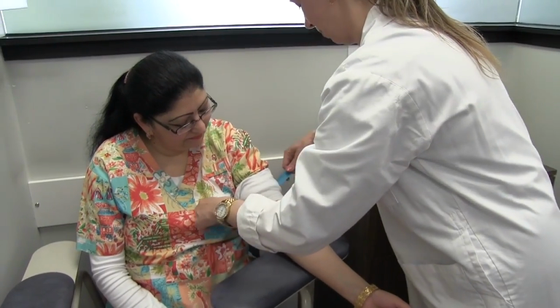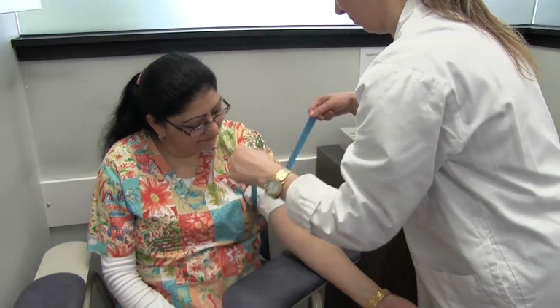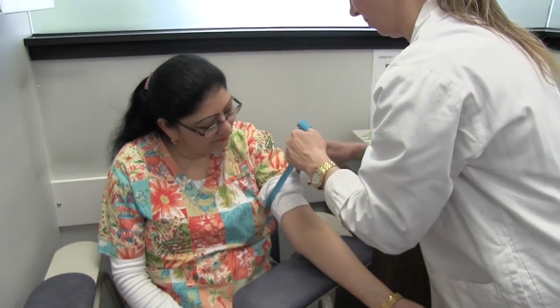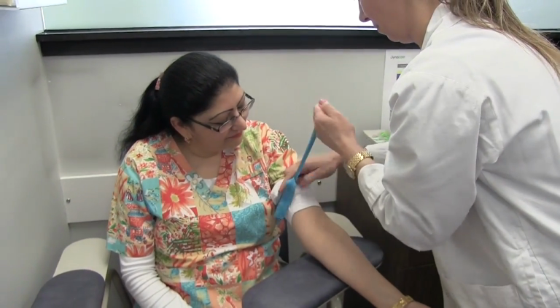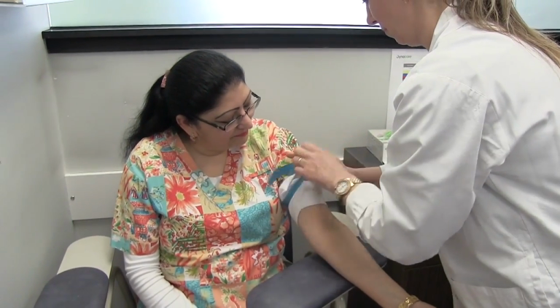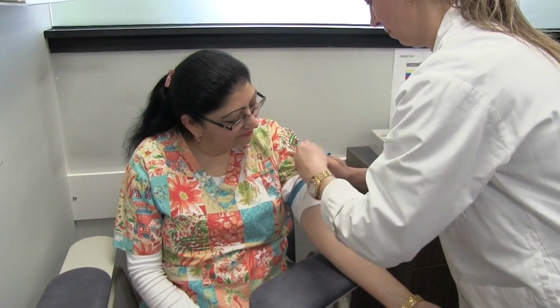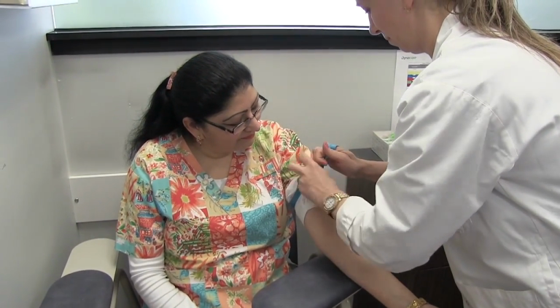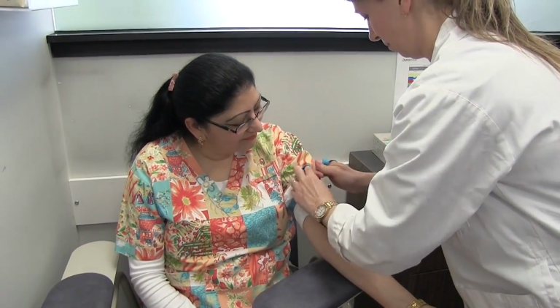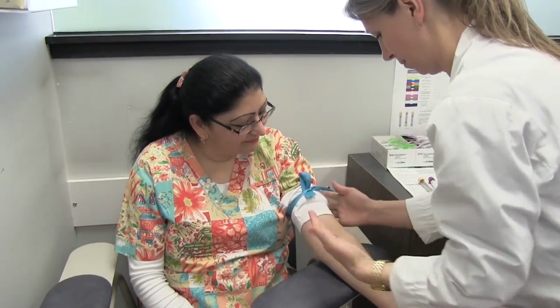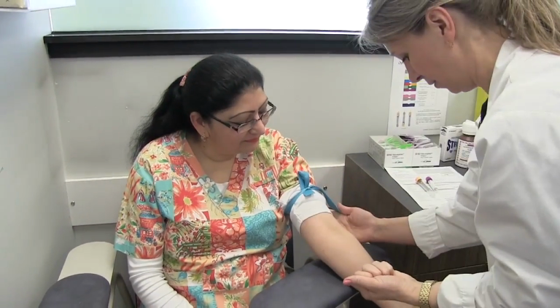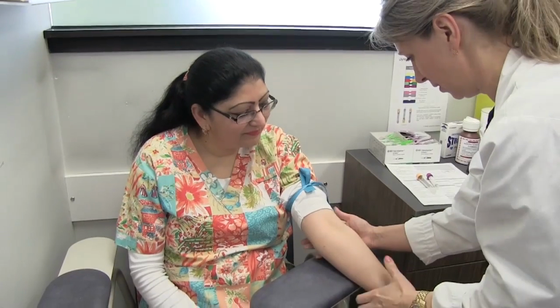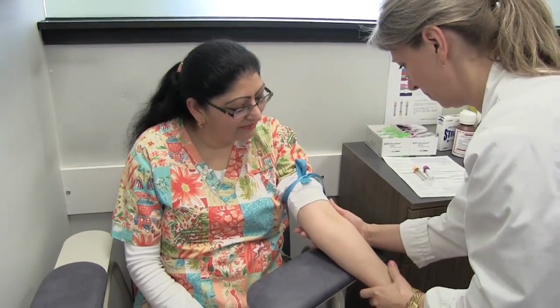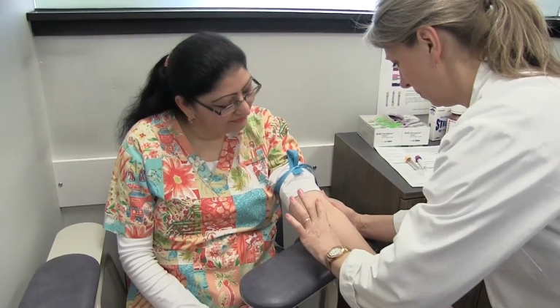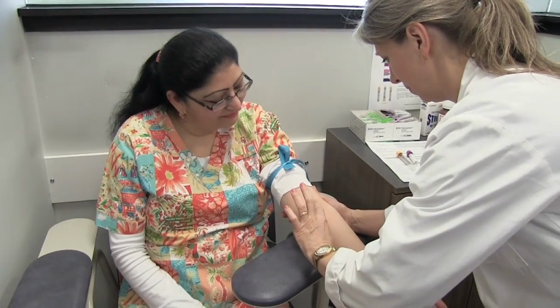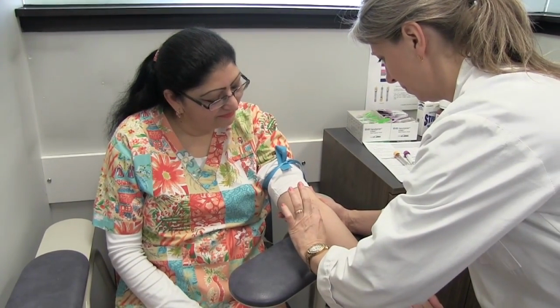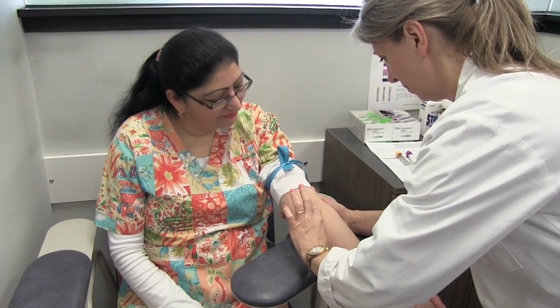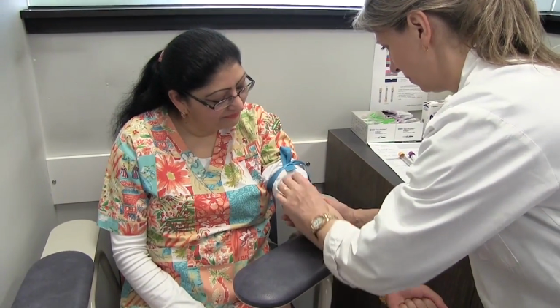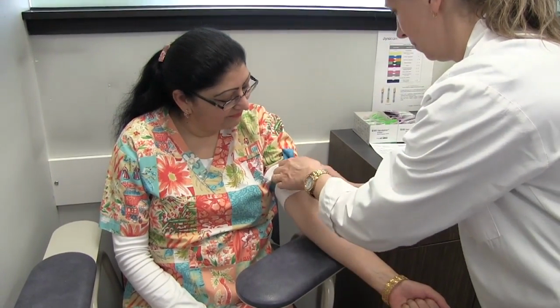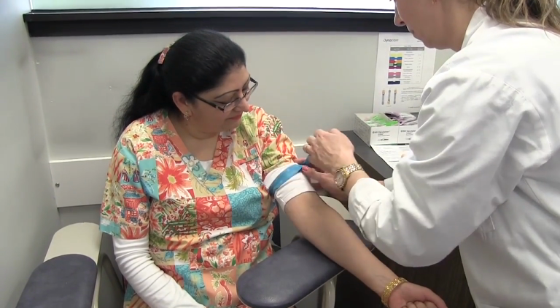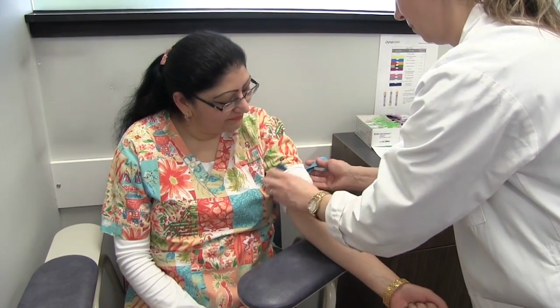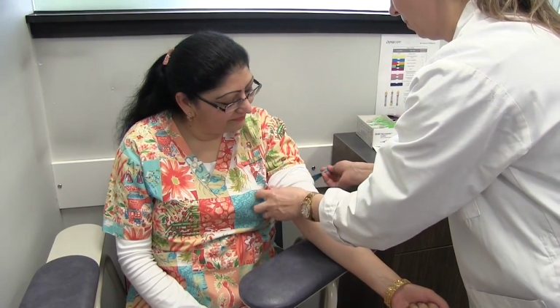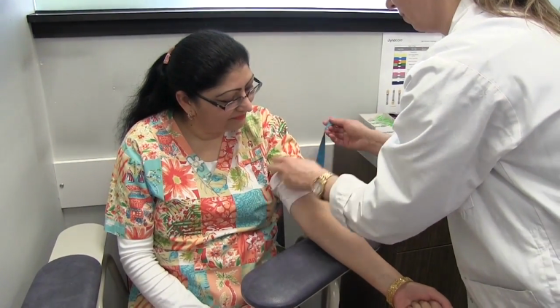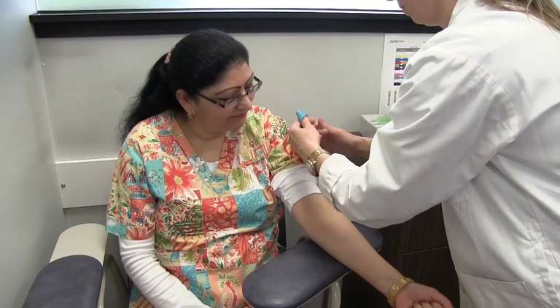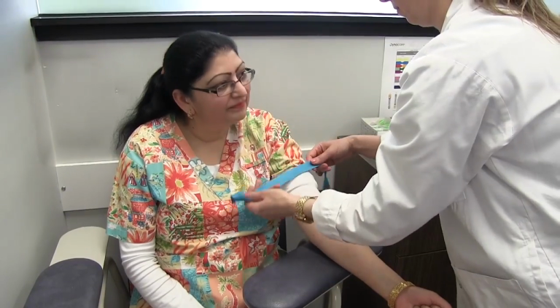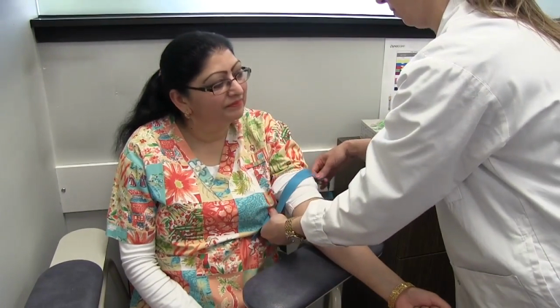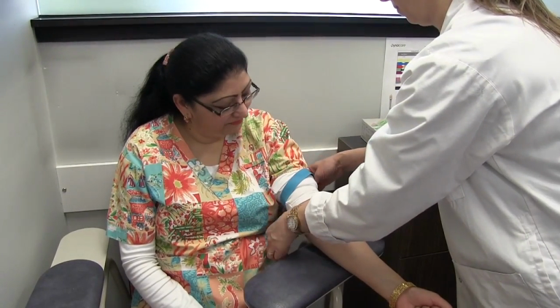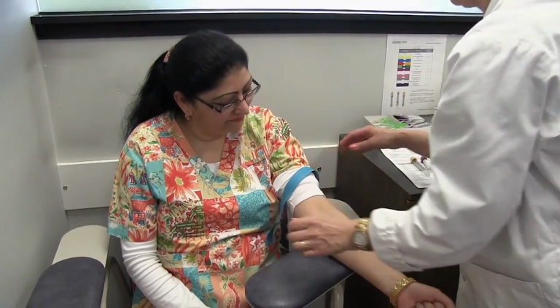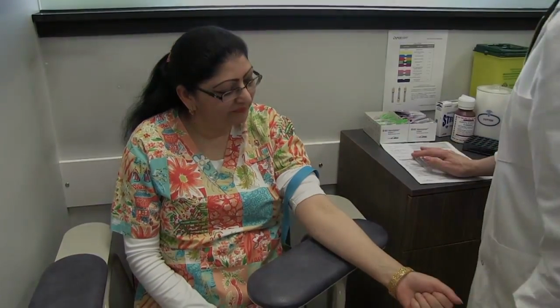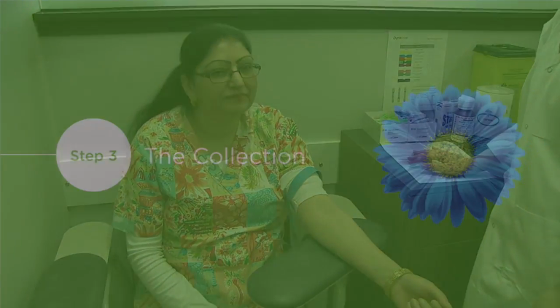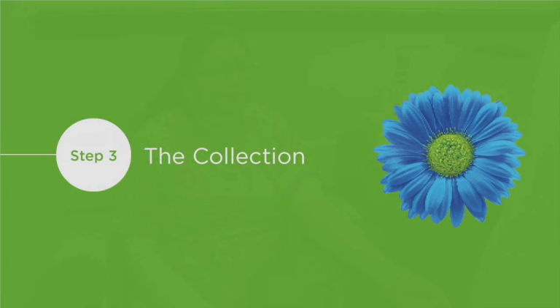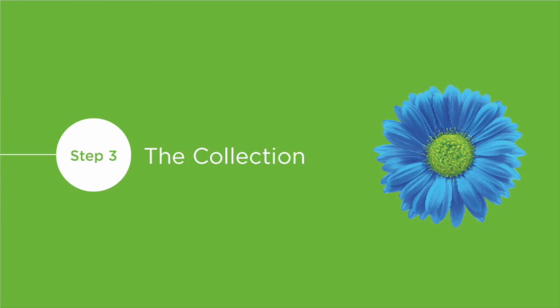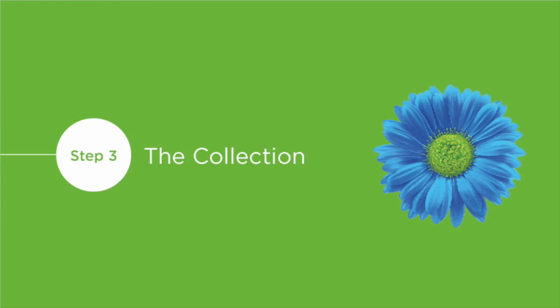Apply the tourniquet three to four inches above the draw site and over the clothing if possible. Ask your patient to clench their fist without pumping it, check for an acceptable vein, and then remove the tourniquet.